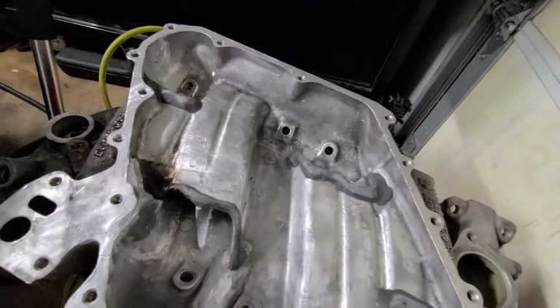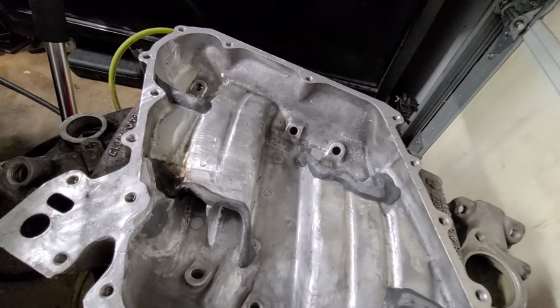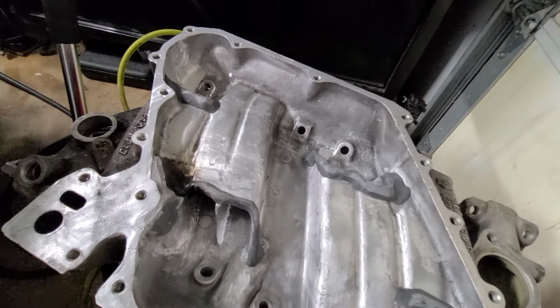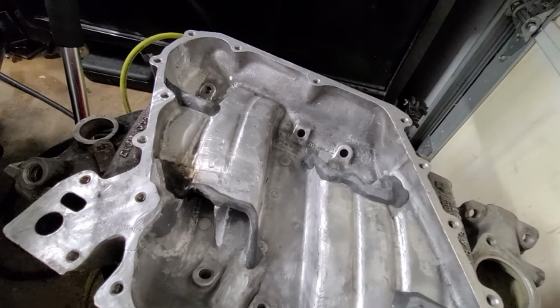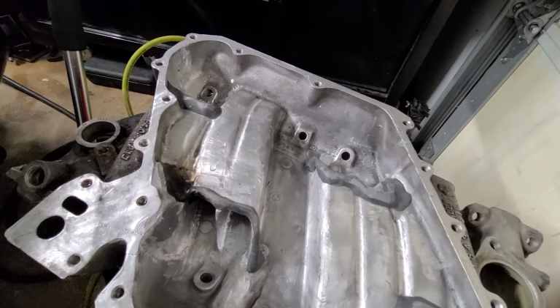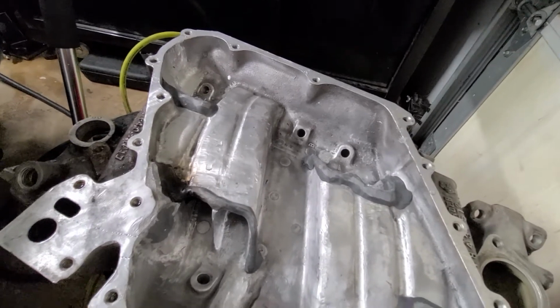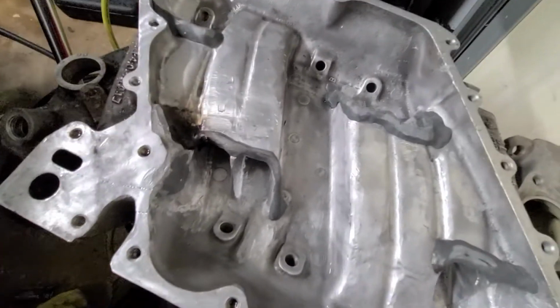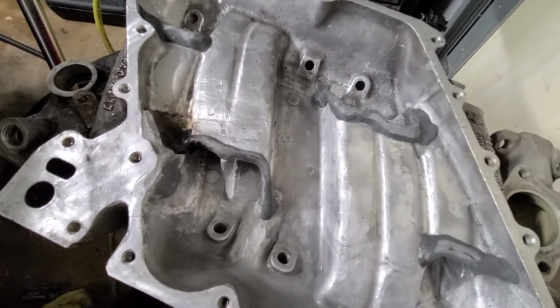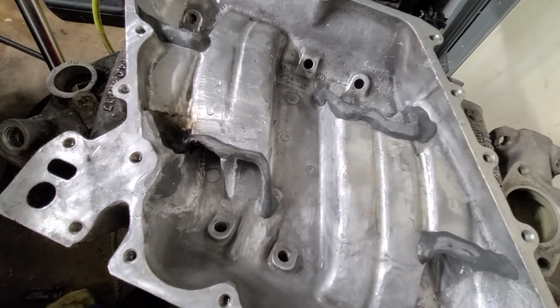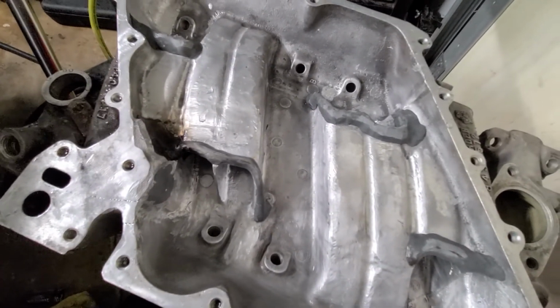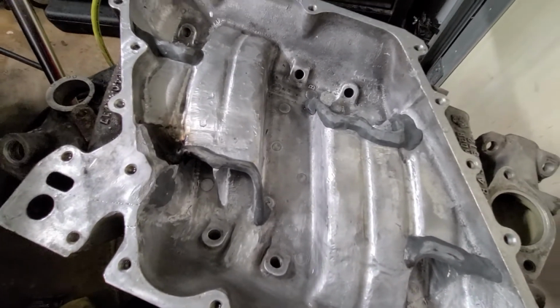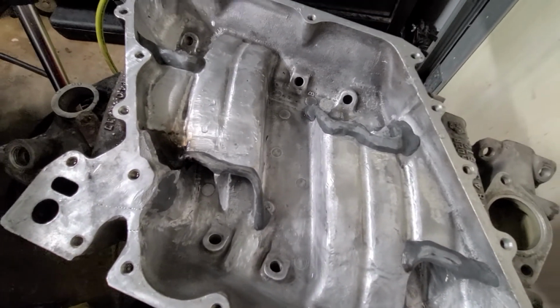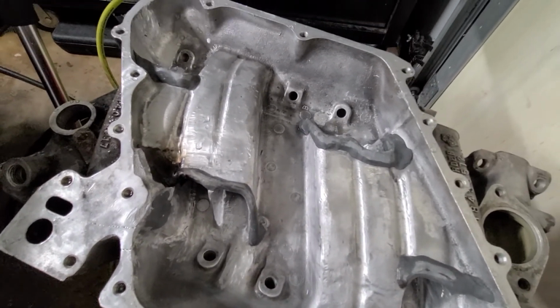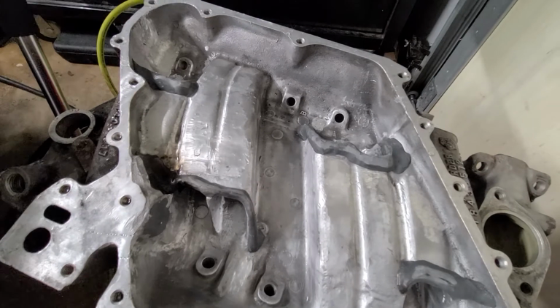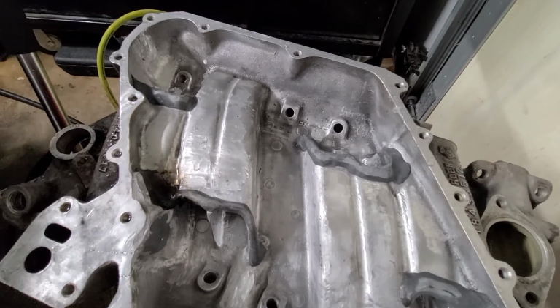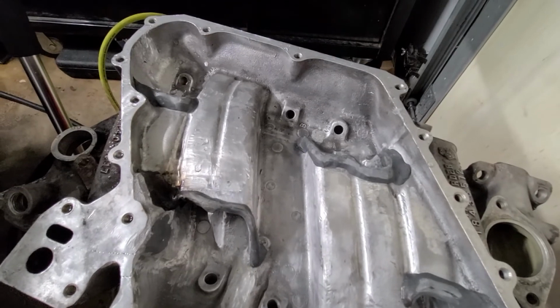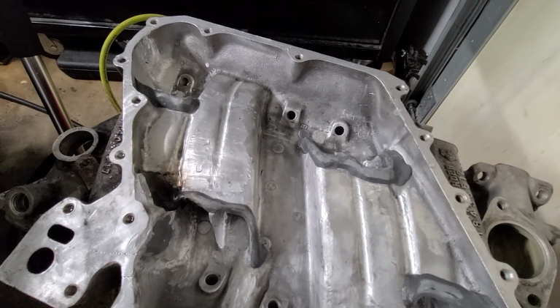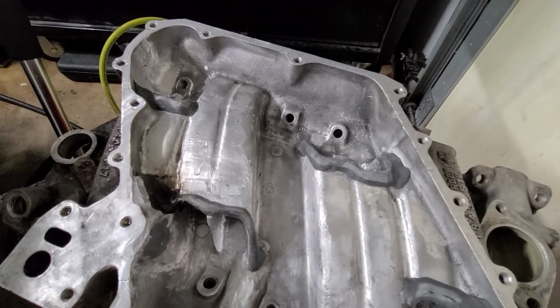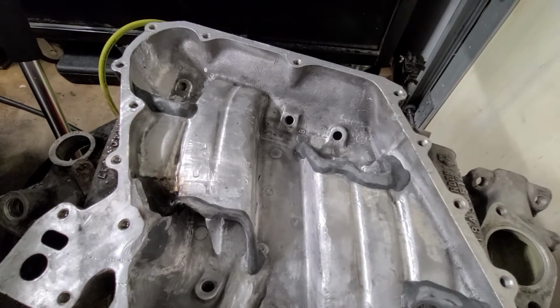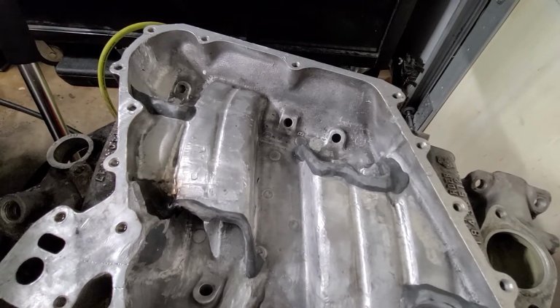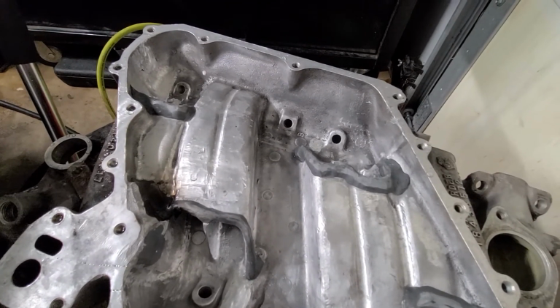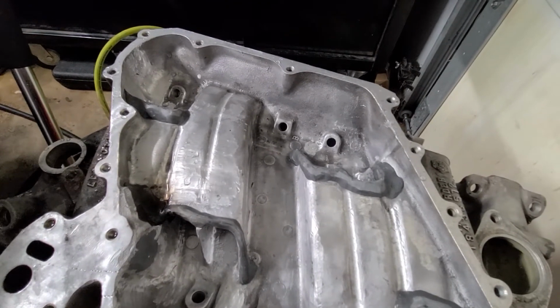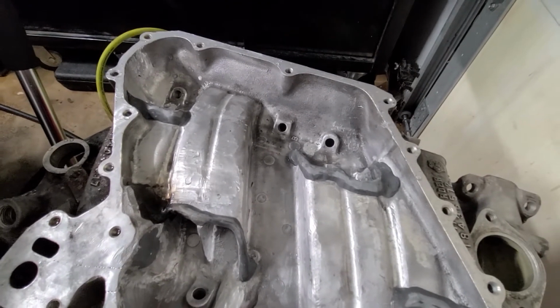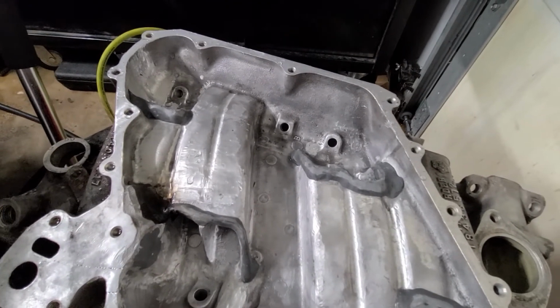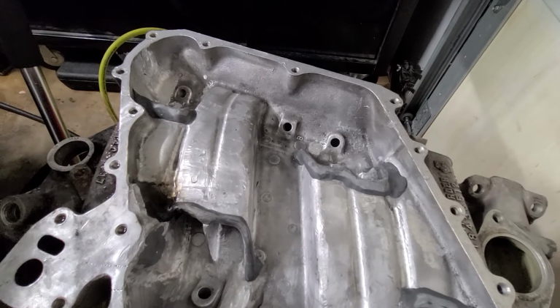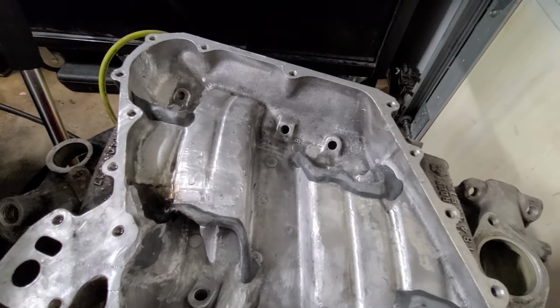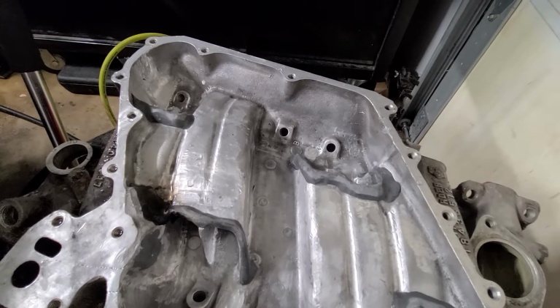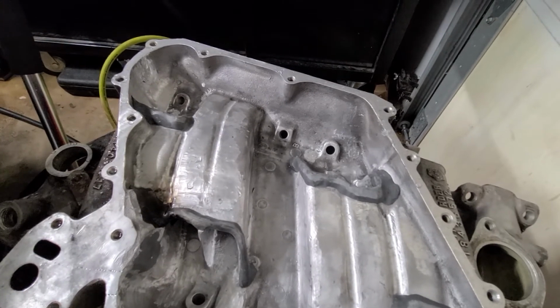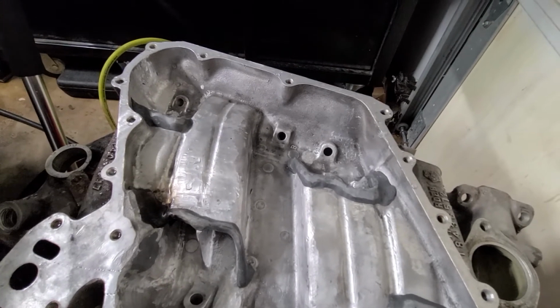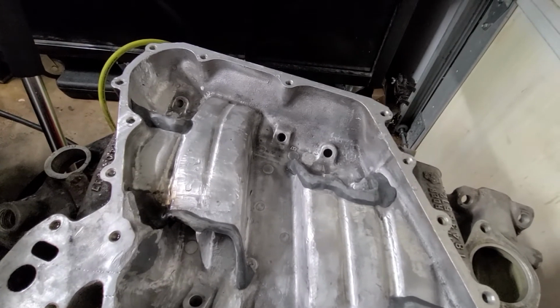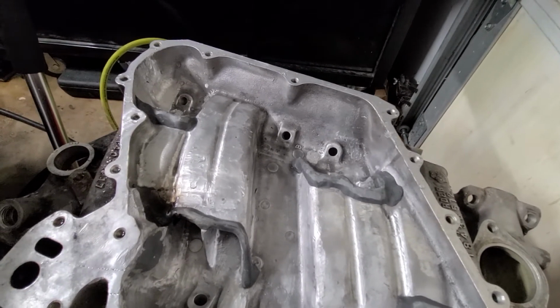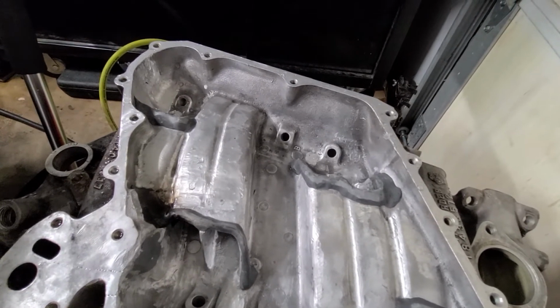She should be better than what's on there, but the dyno will show those results when I do eventually get it on the dyno. Hopefully in the next couple weeks, now that it's a little cooler out, I have the time to do stuff like this.